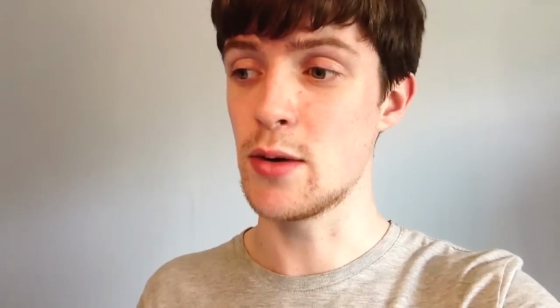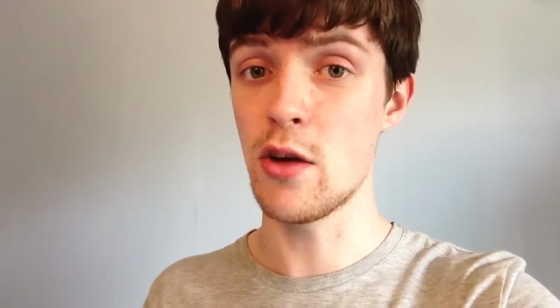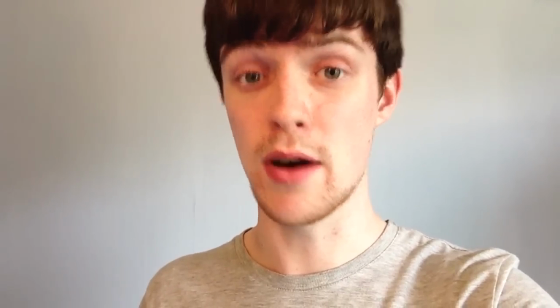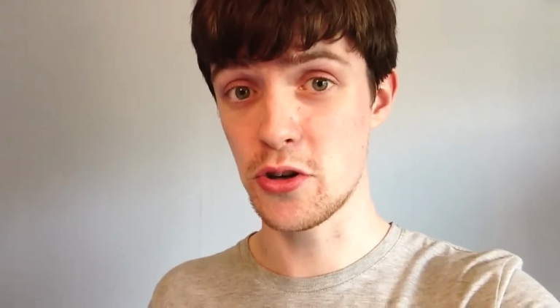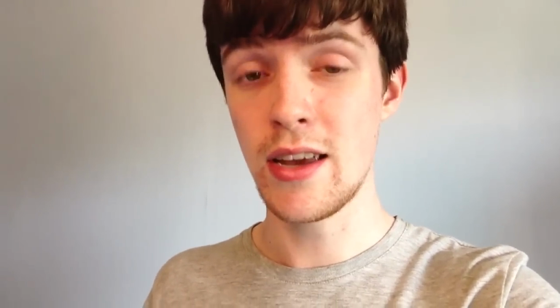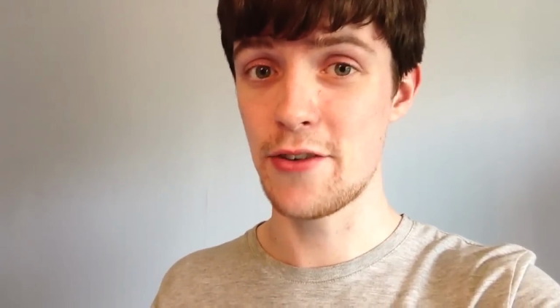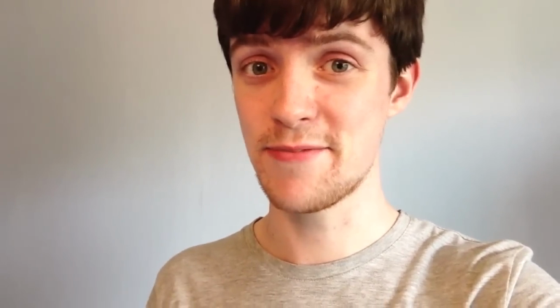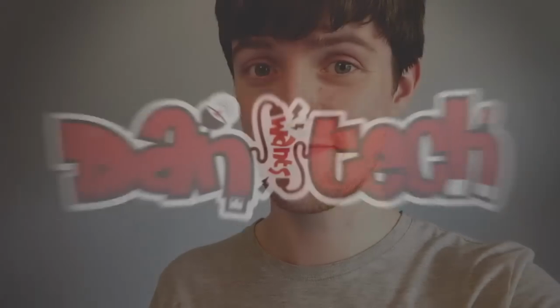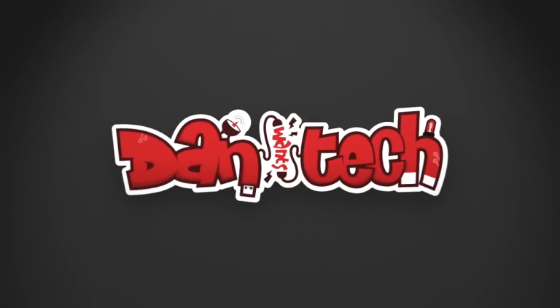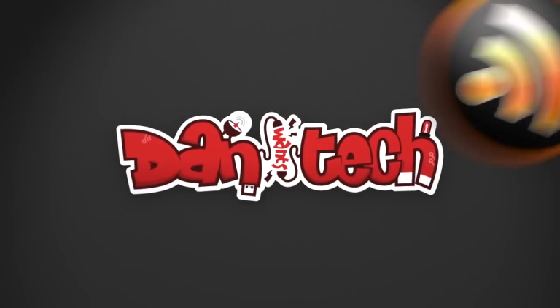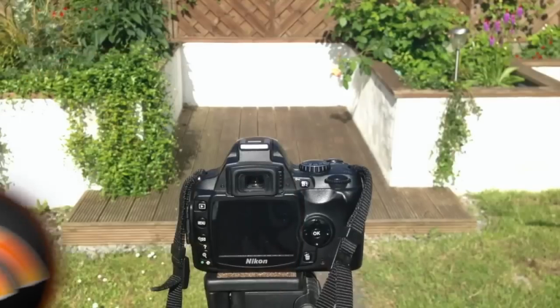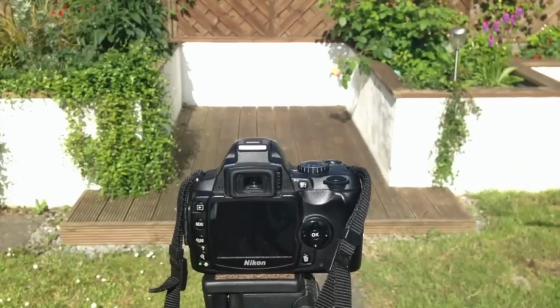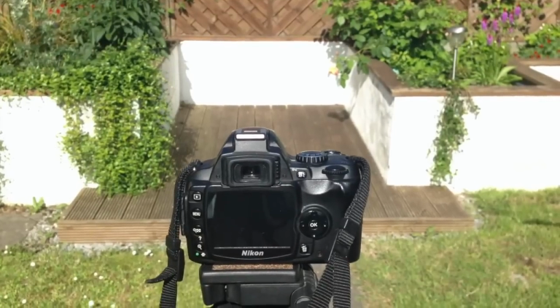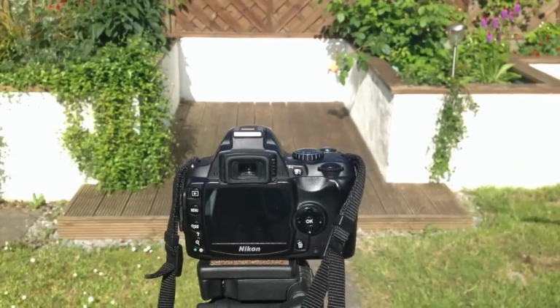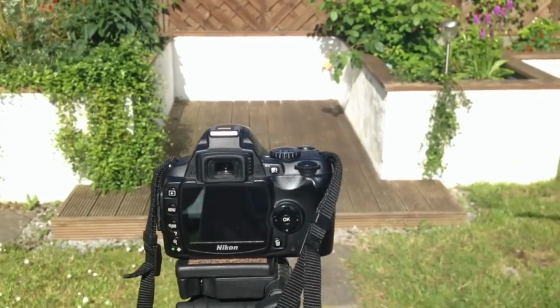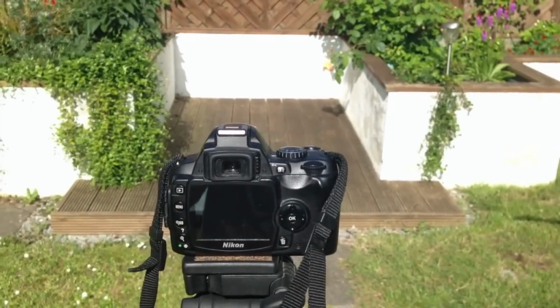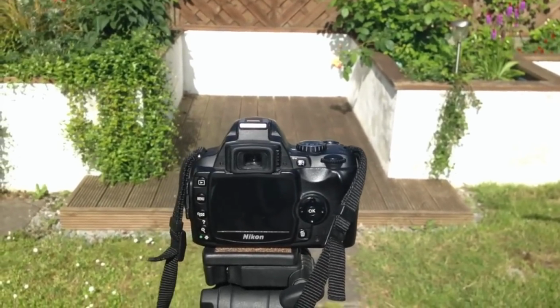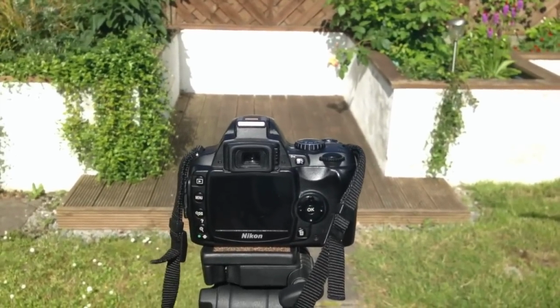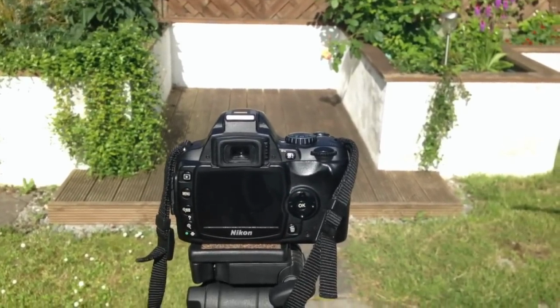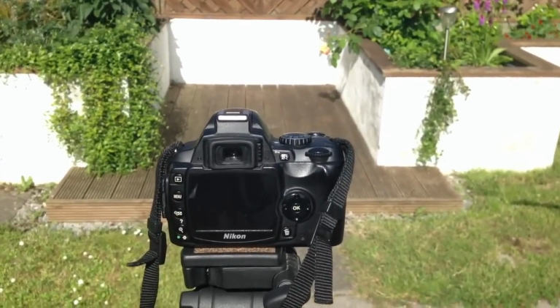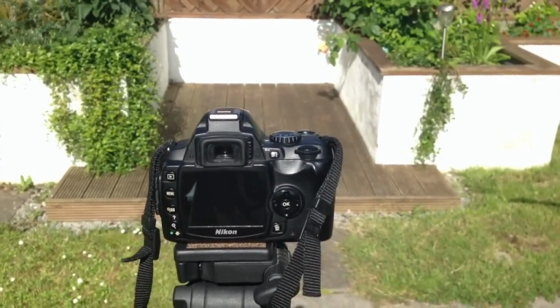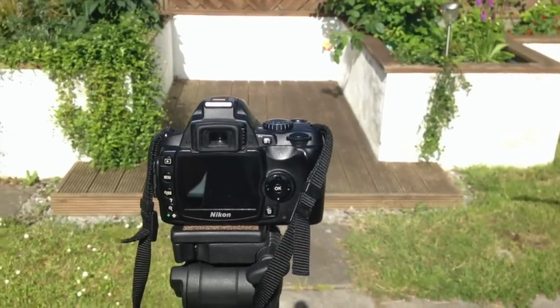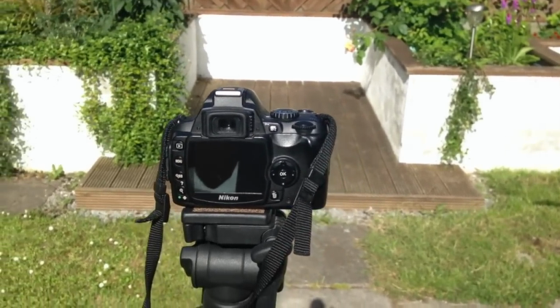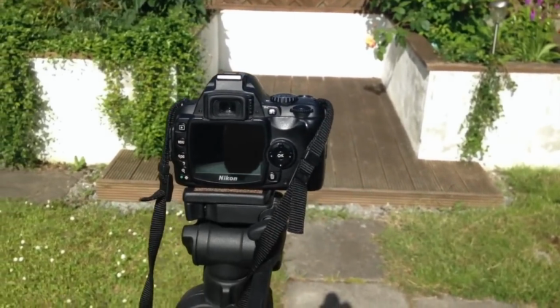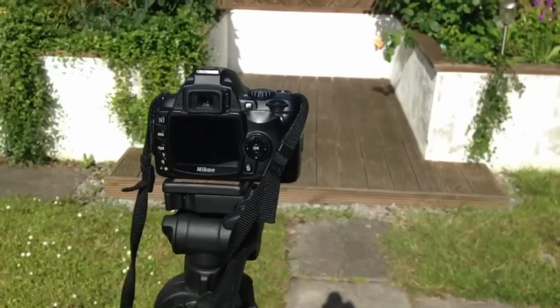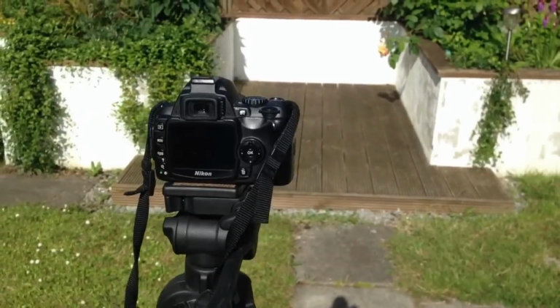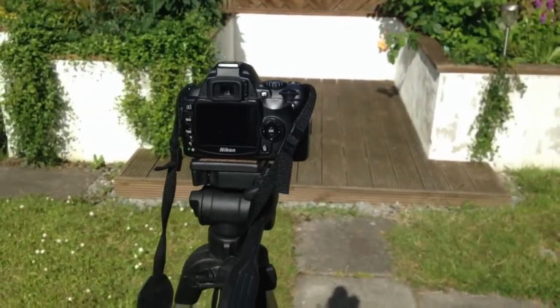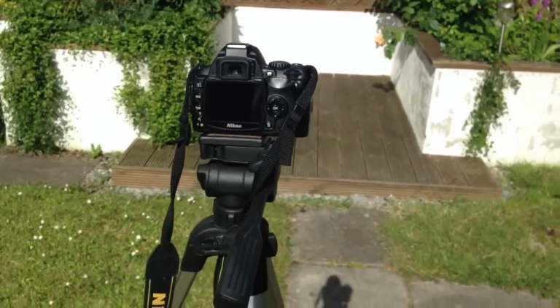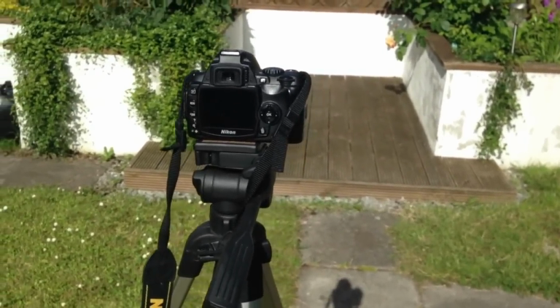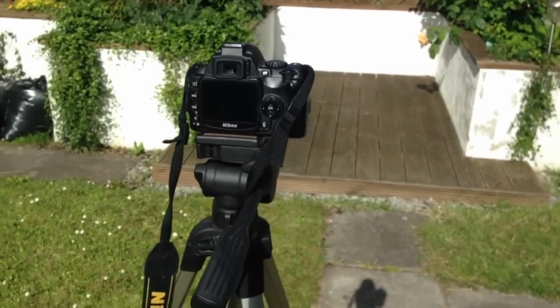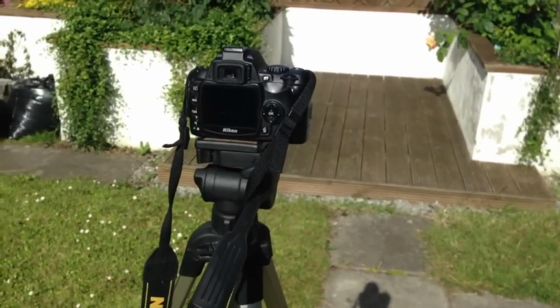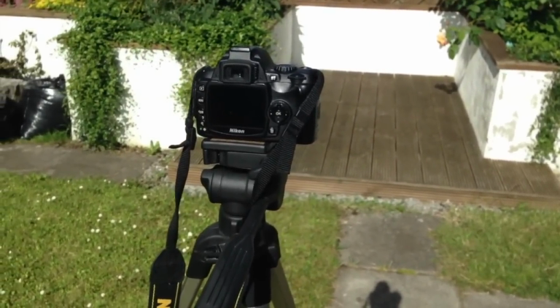So if you don't know what I mean by obstructions, you'll see after this. I am not on holiday and I do not have a tourist attraction to photograph, but I do have my camera set up in my back garden. I'm going to take a few pictures, walk in front of the camera, and show you guys the same basic principle.